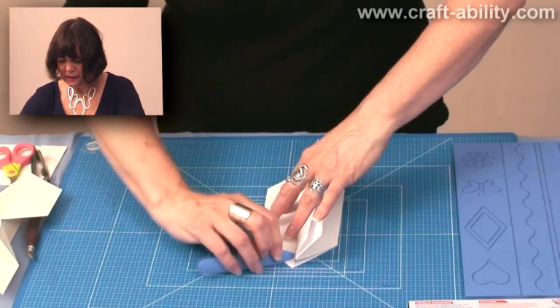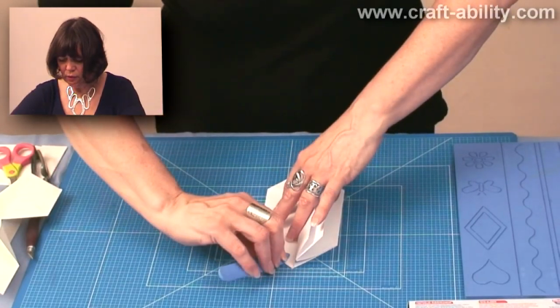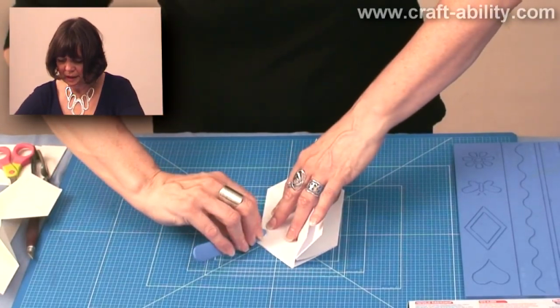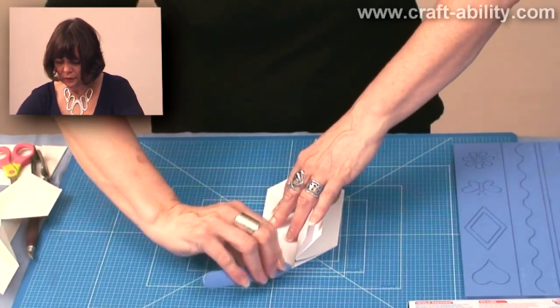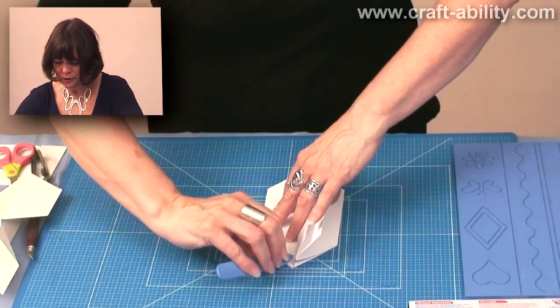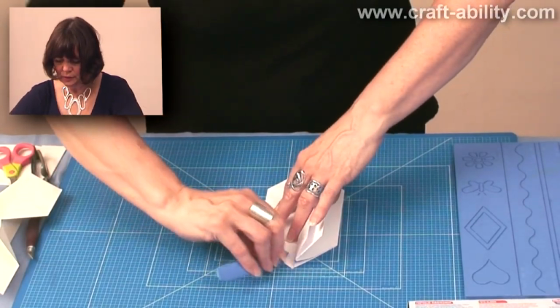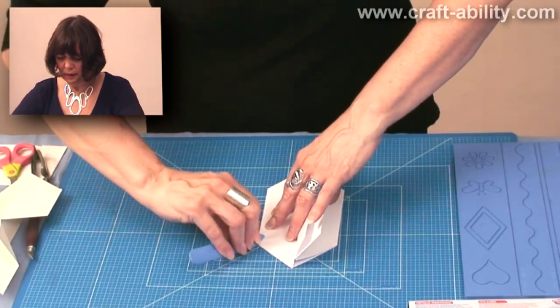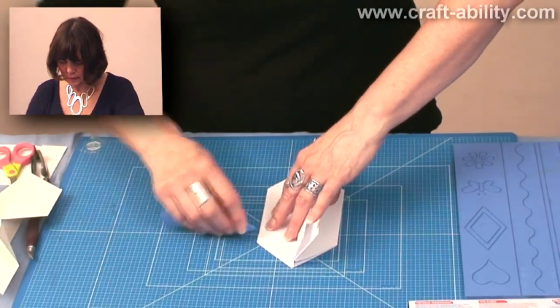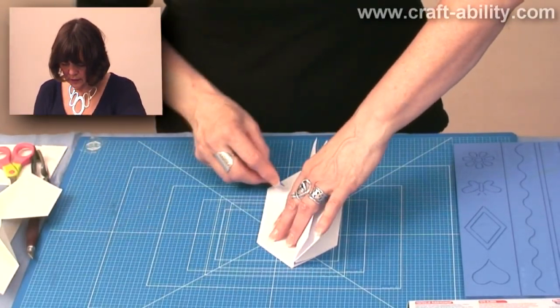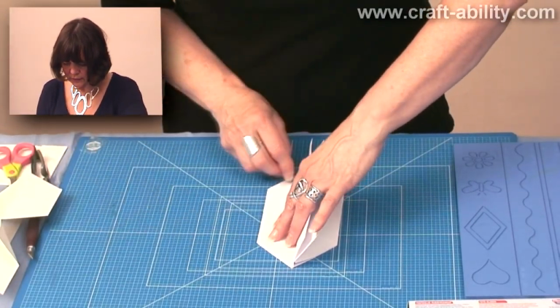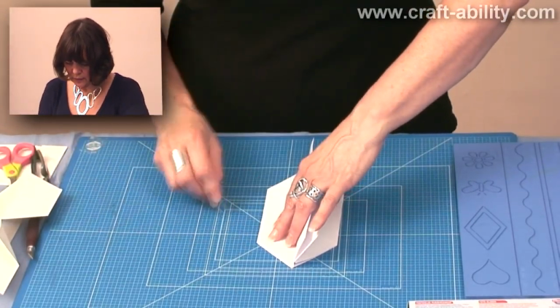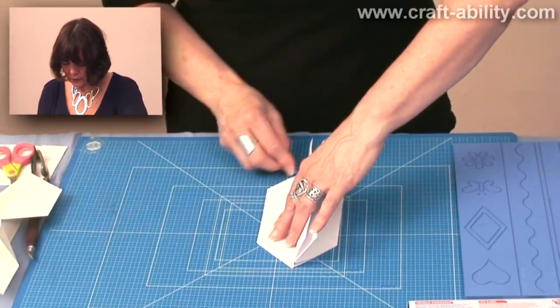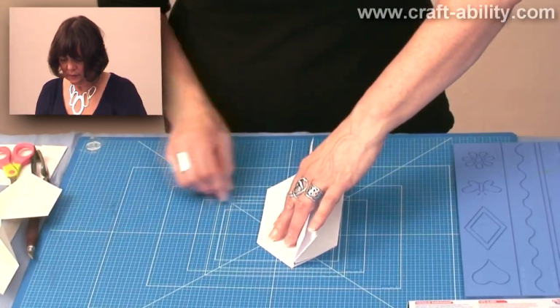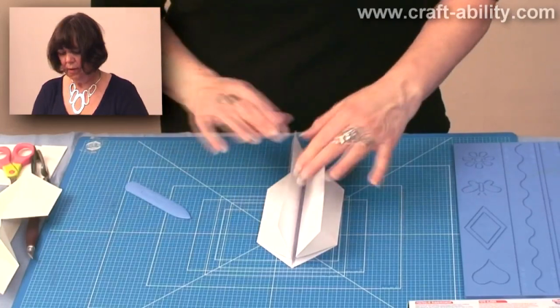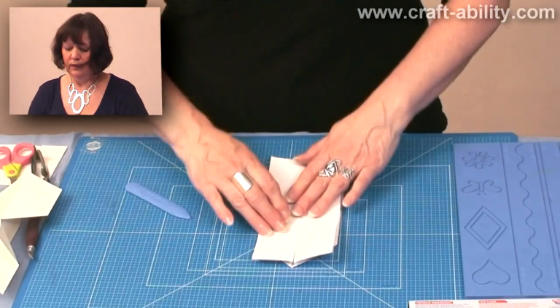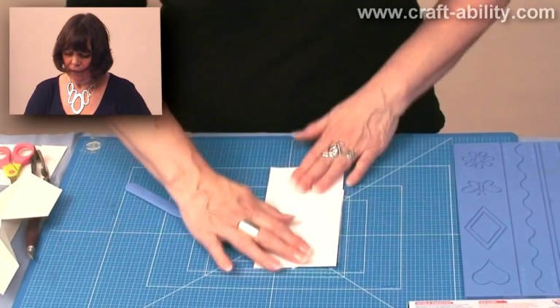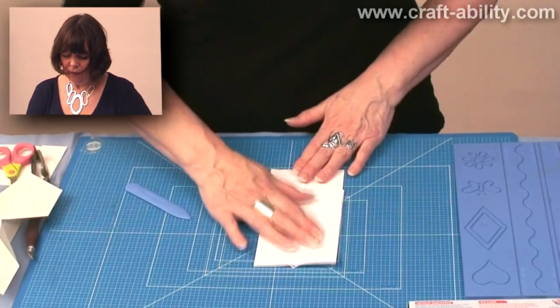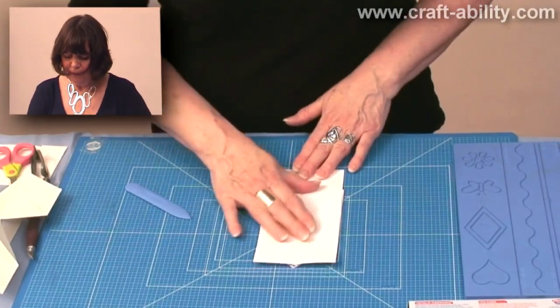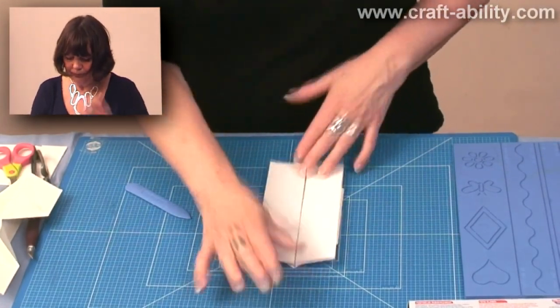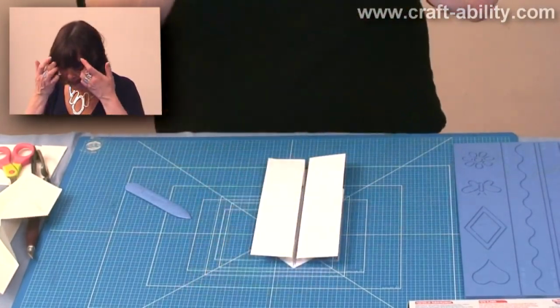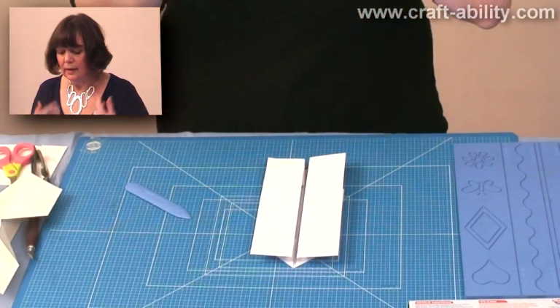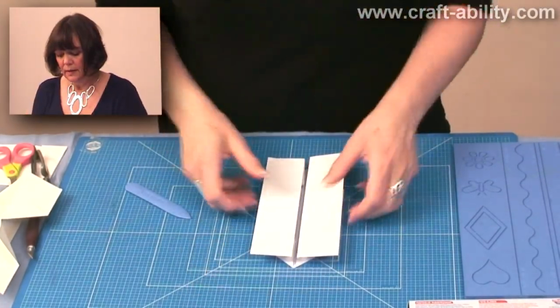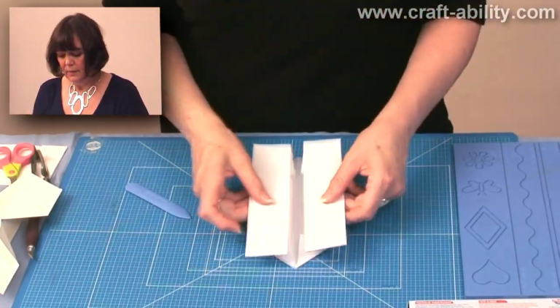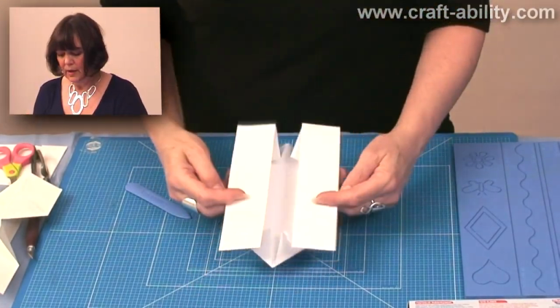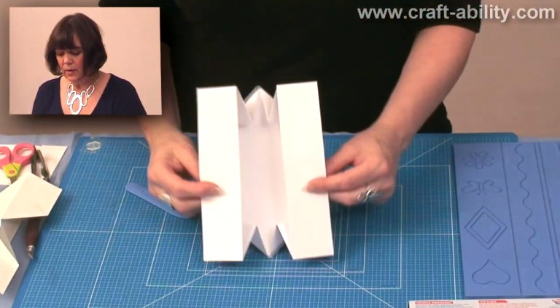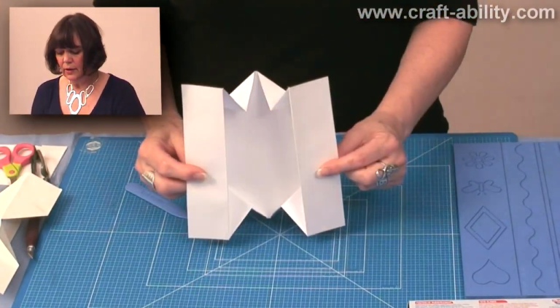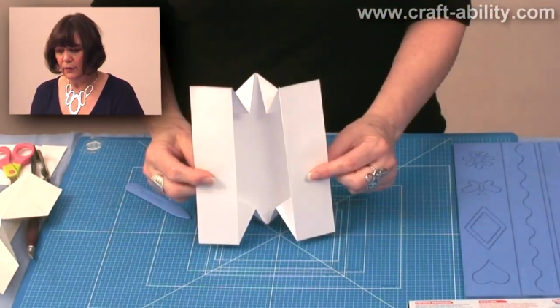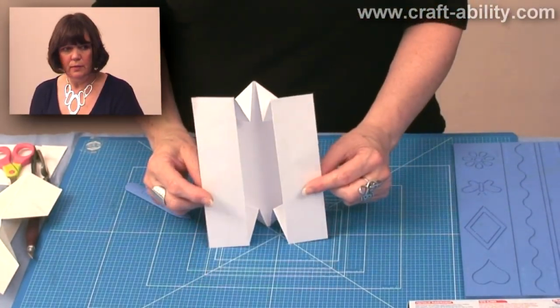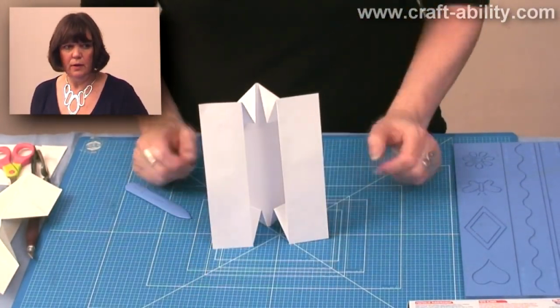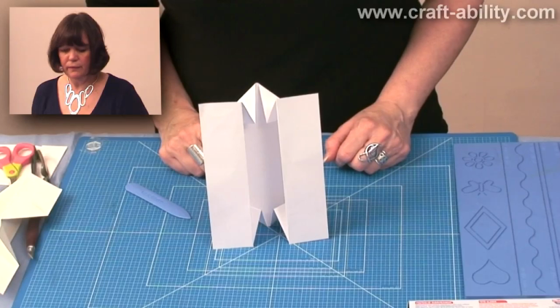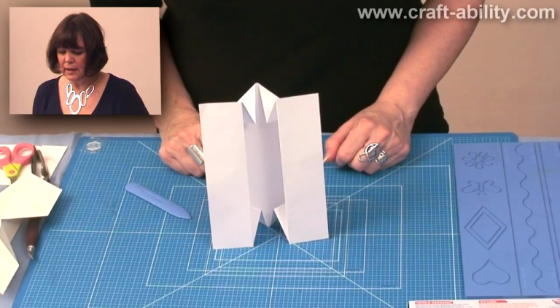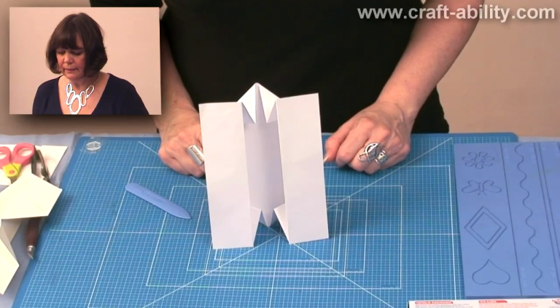It depends on what thickness of card you use. The thicker you use, obviously you'll have to do this more definitively. So there you are and you have your card that folds like that.